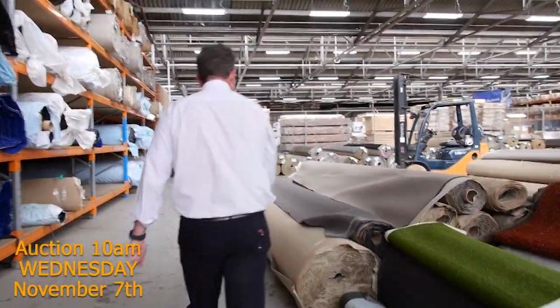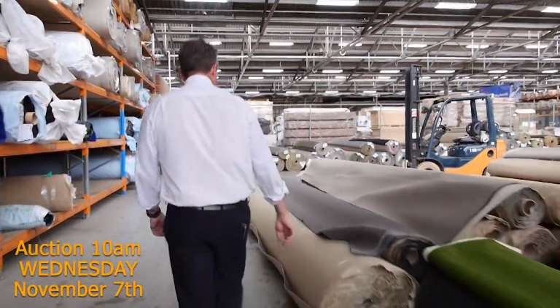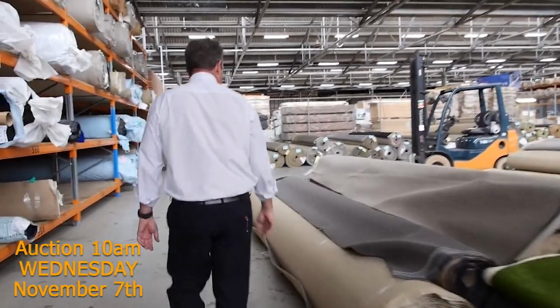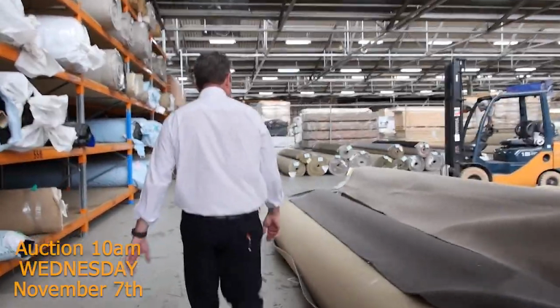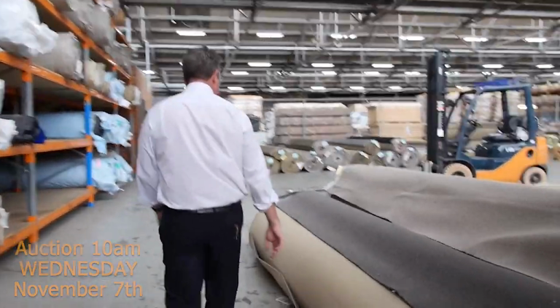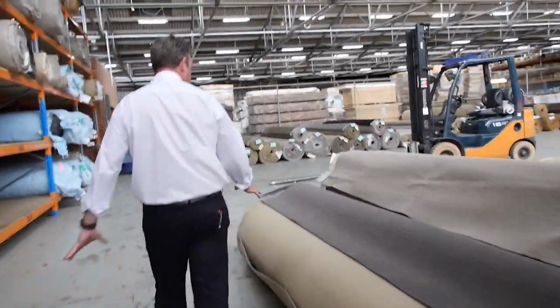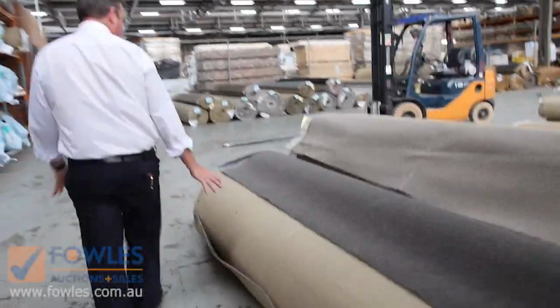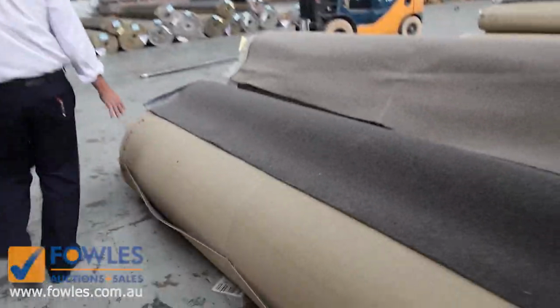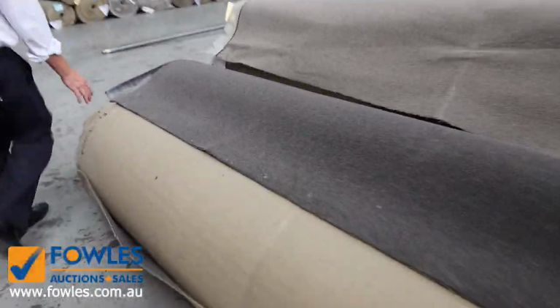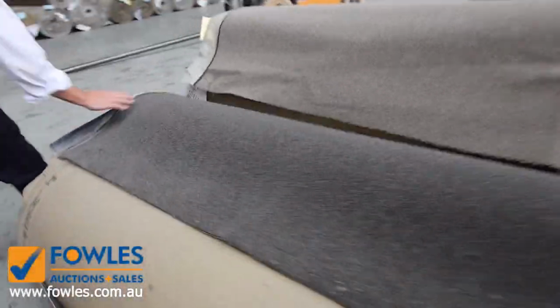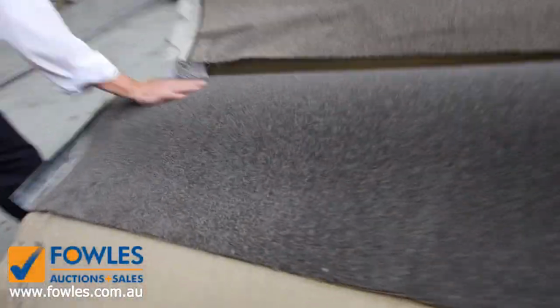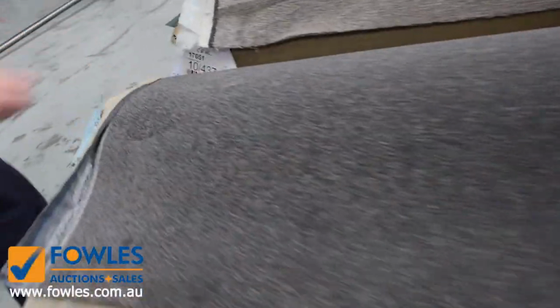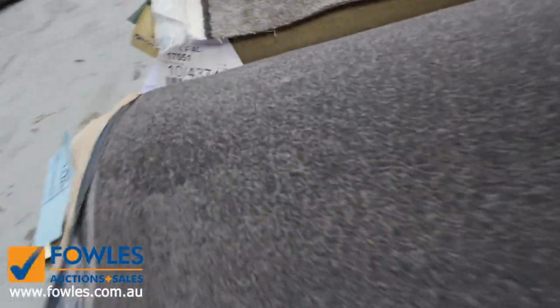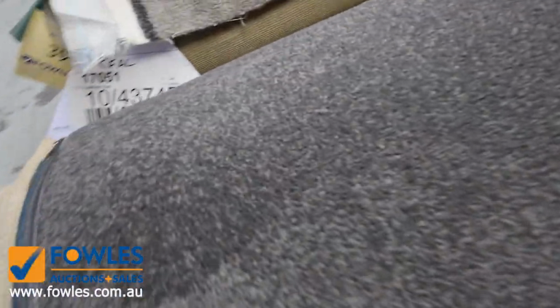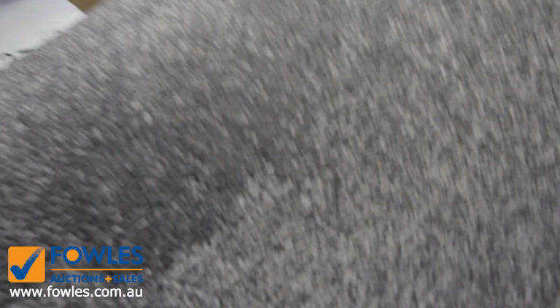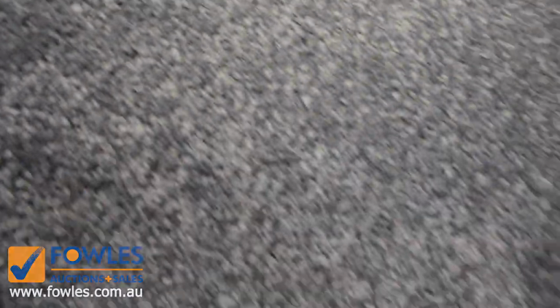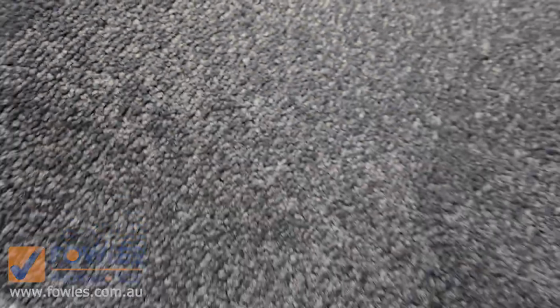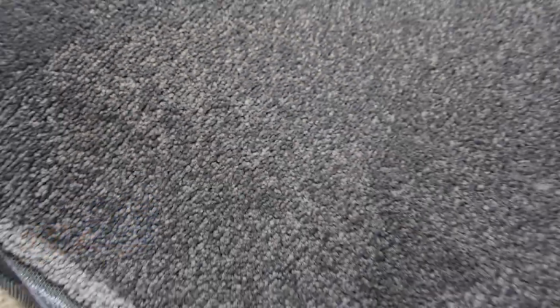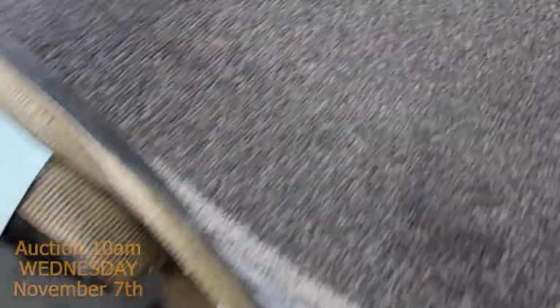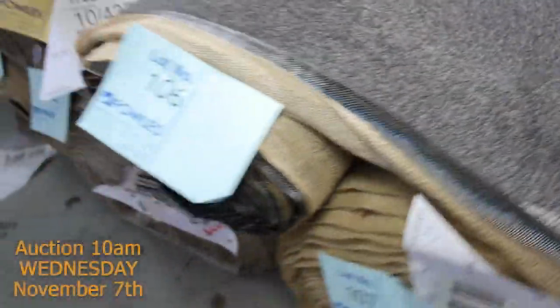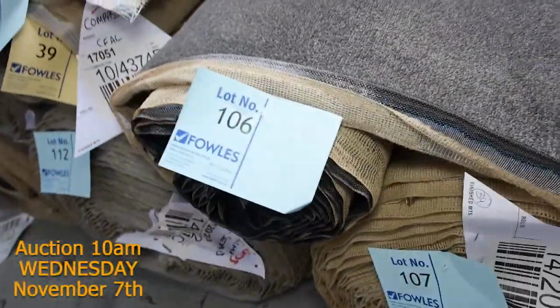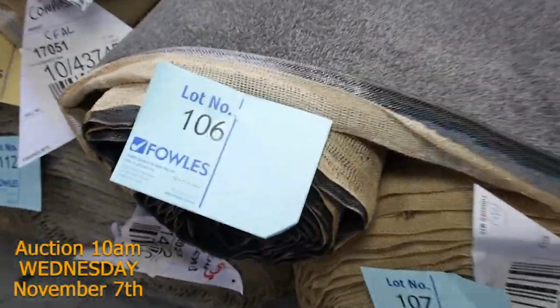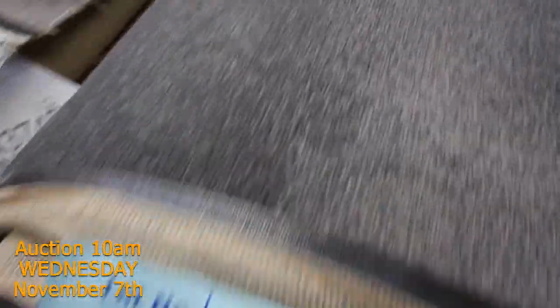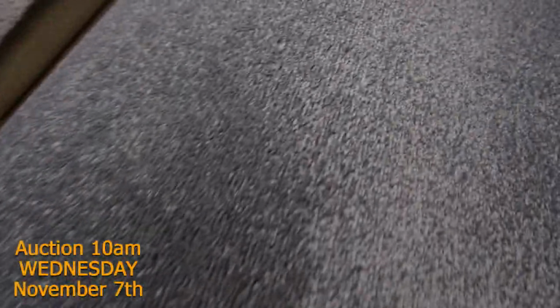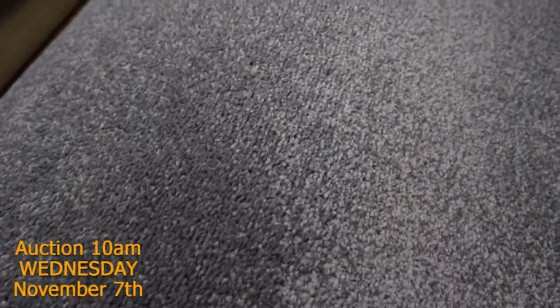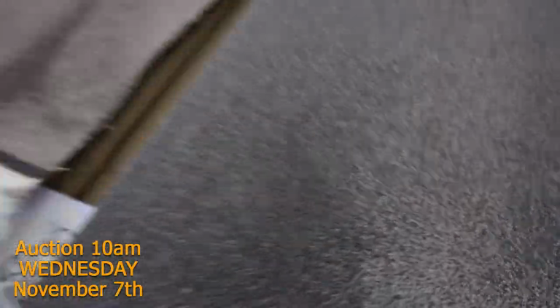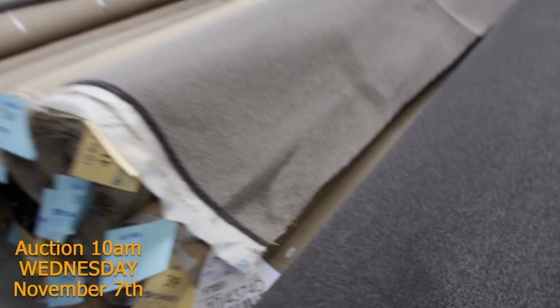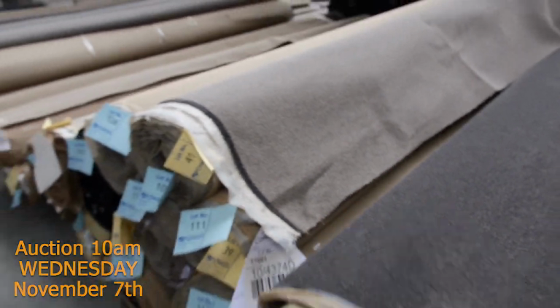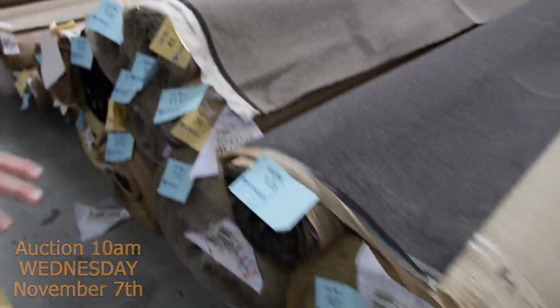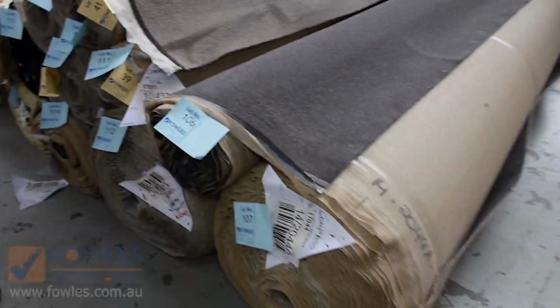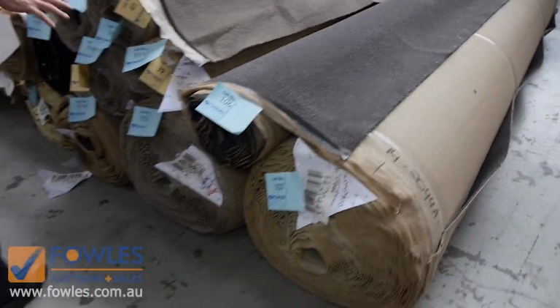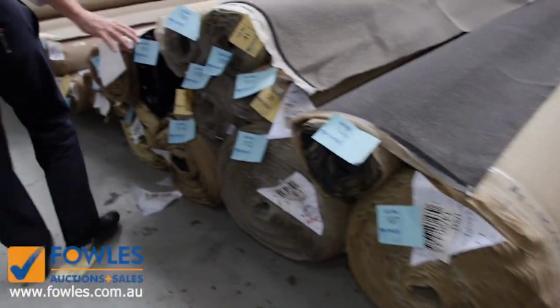Moving through - we've got some nice big rolls here. Have a look at the charcoal twist piles. There's some really good ranges to pick through again this week - that's two weeks in a row we've got a good range of charcoal twists. So get into it now before we run out. Lot numbers 106 and 107 there, good quantities.